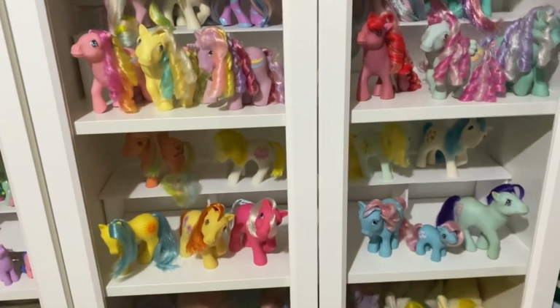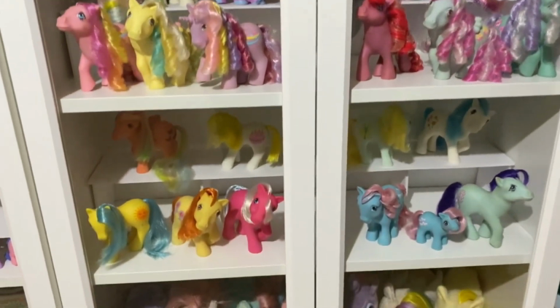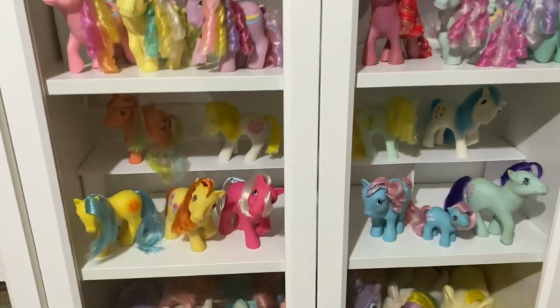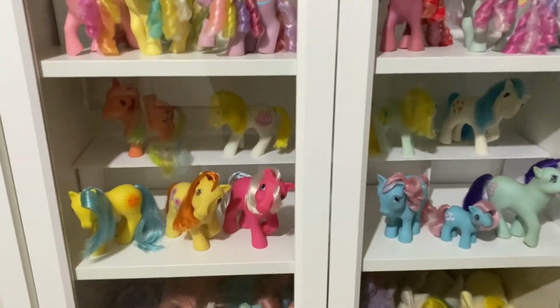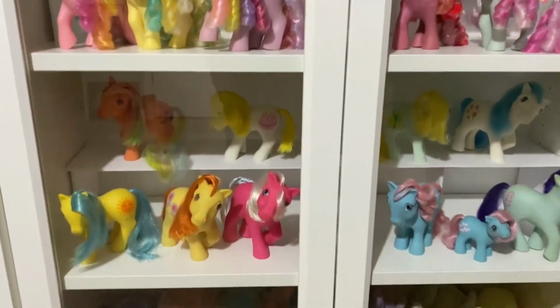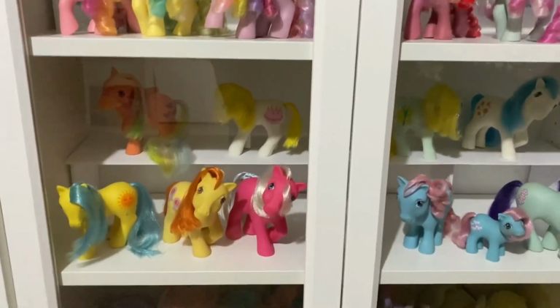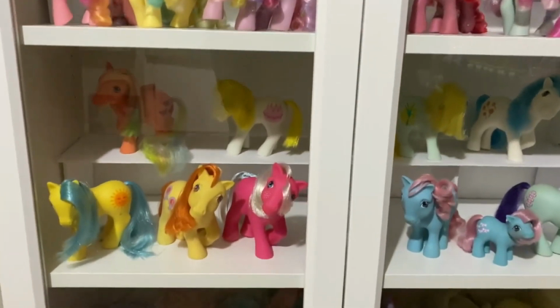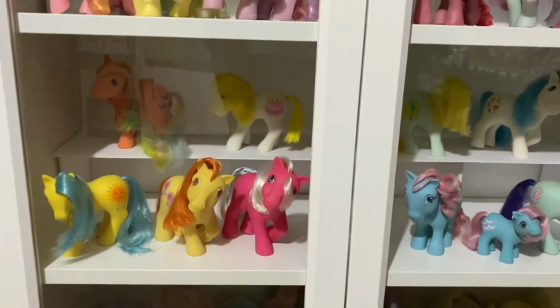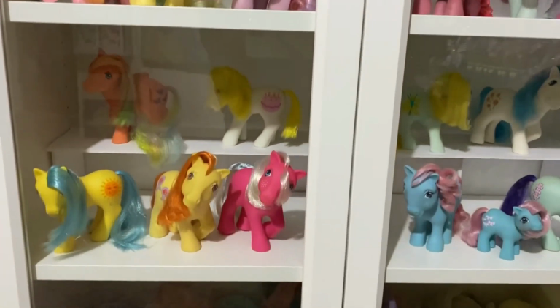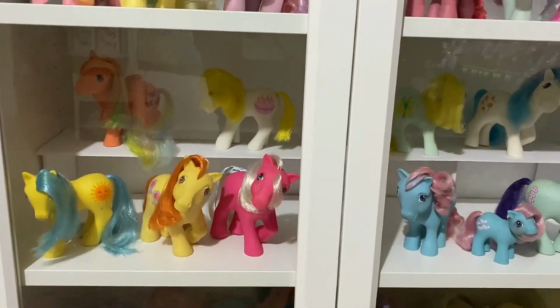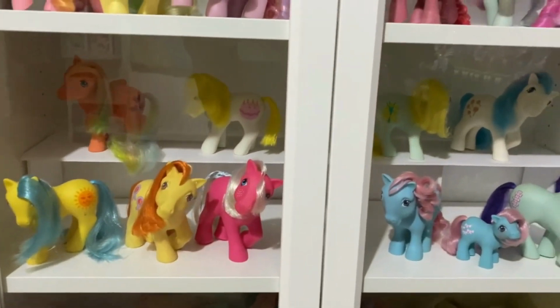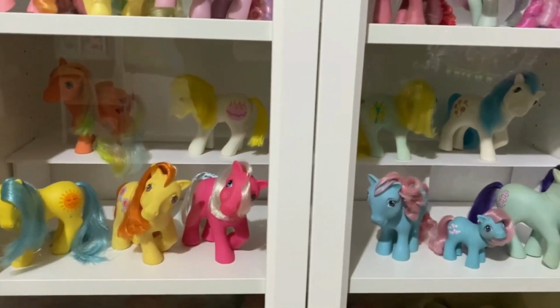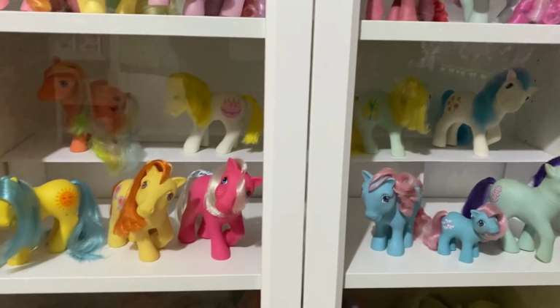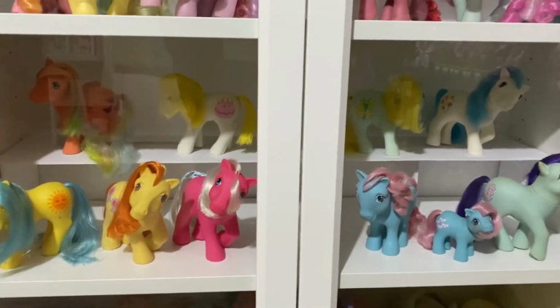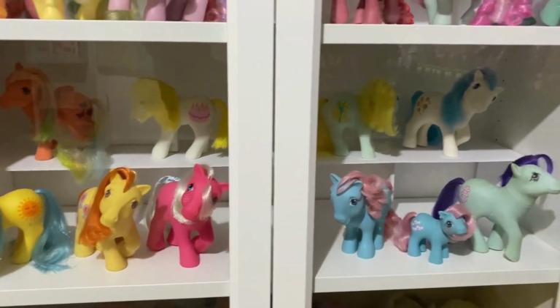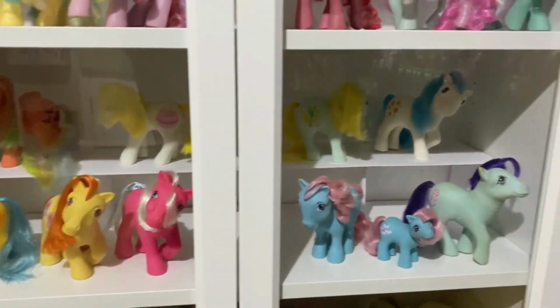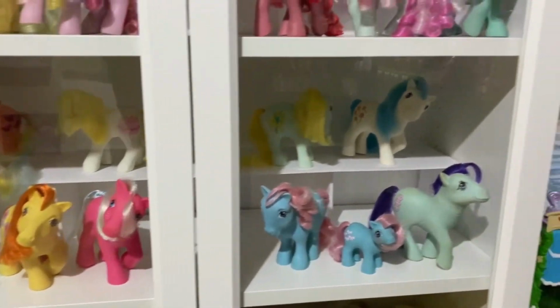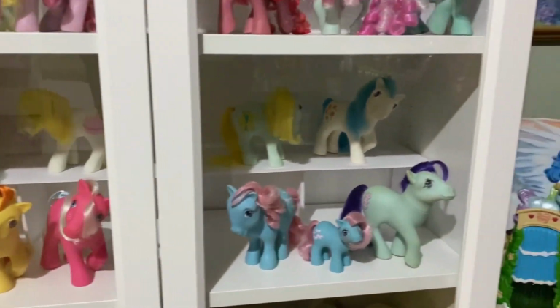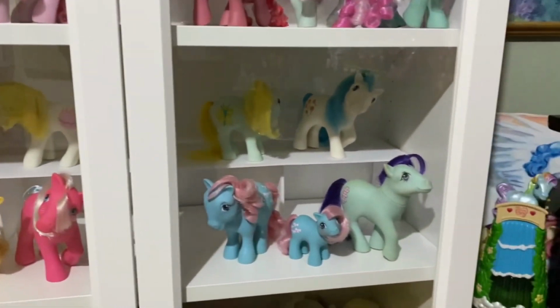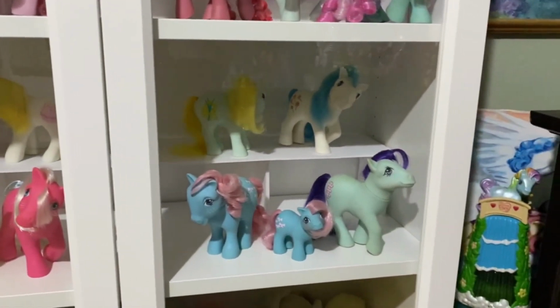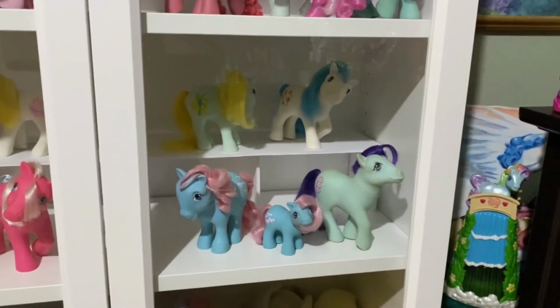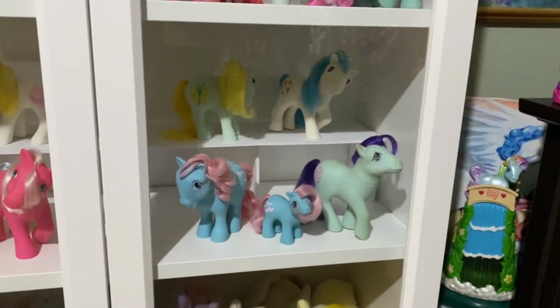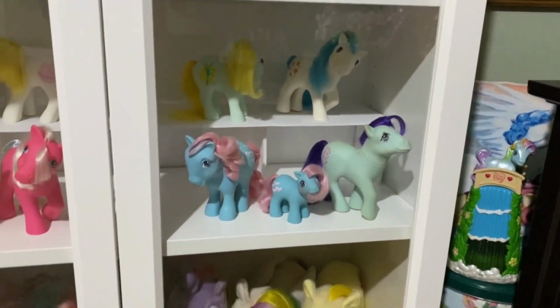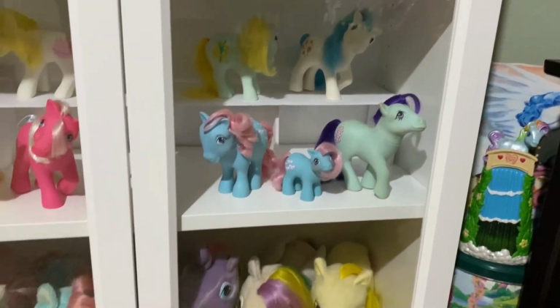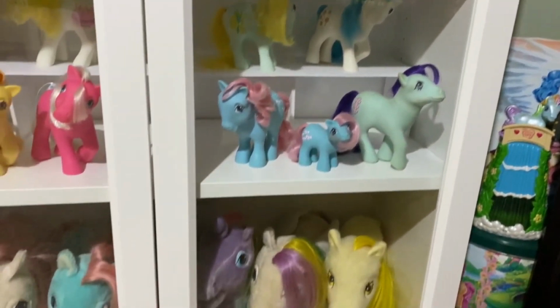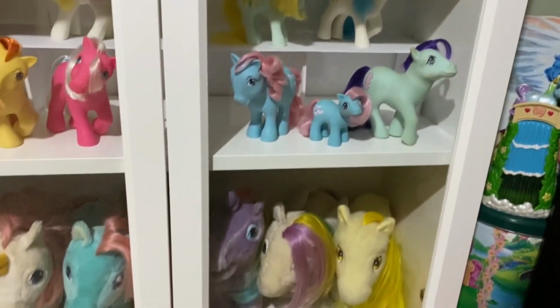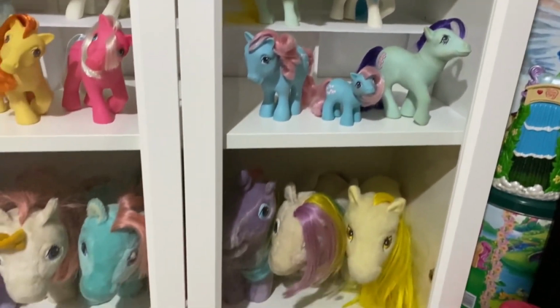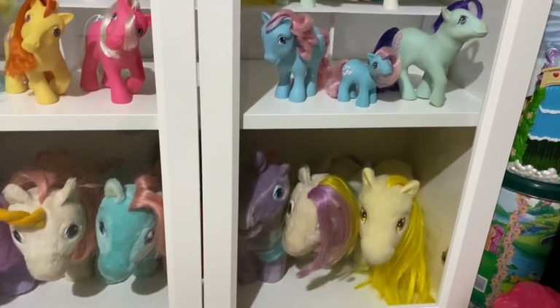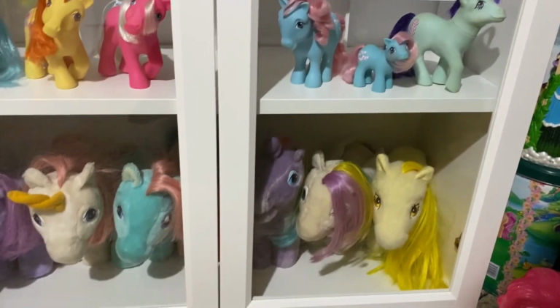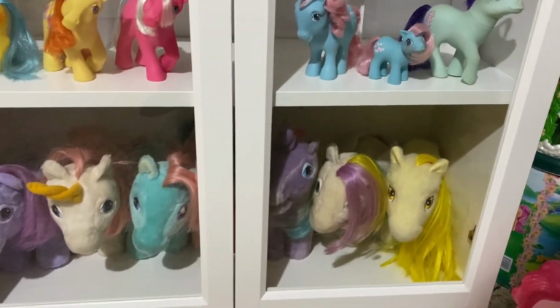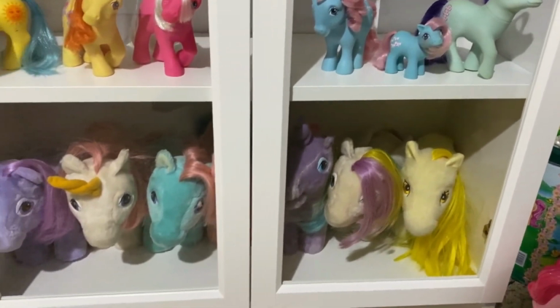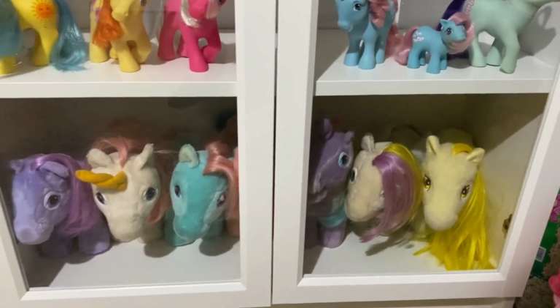I own two G1 mint-in-box ponies, and I recently got Baby Pictures because I like to collect the art-themed ones, so I have three mint-in-box G1s plus some clothing. Here are some of my international ponies — ponies from outside of the US — and some G1 plush.